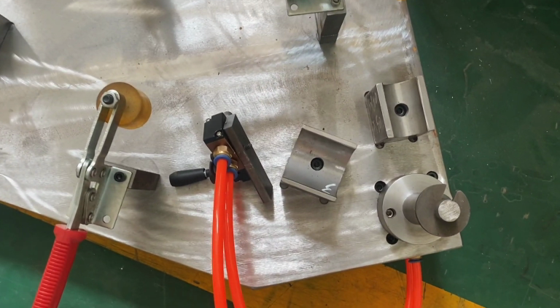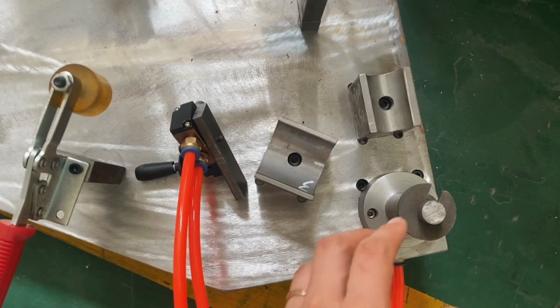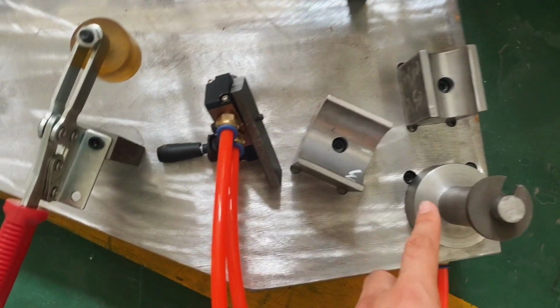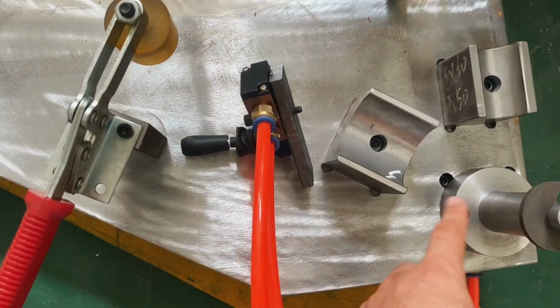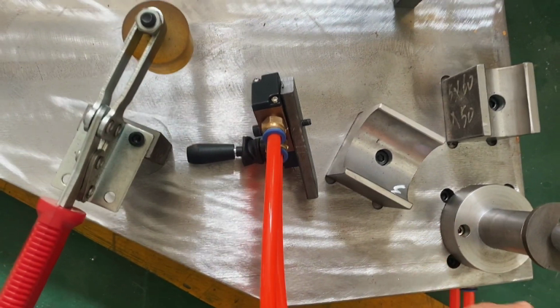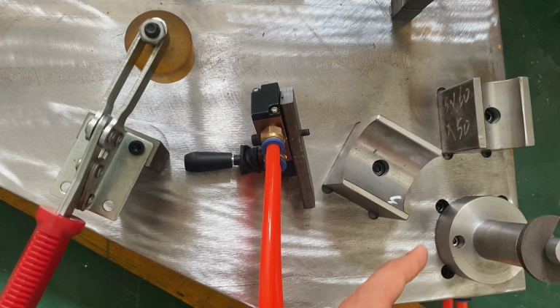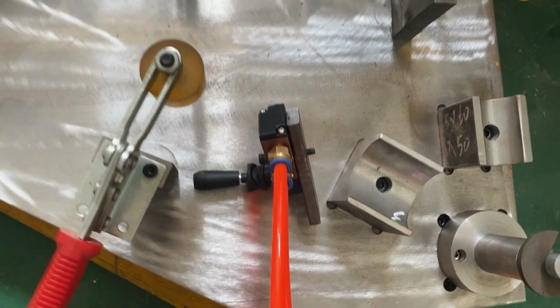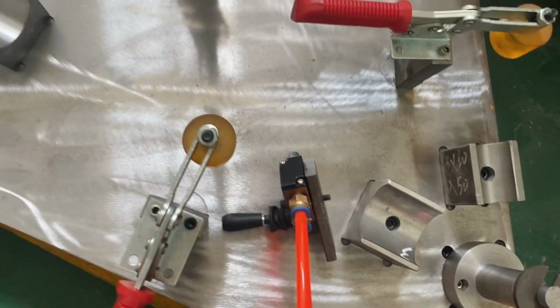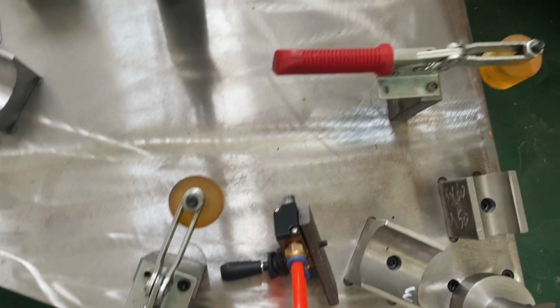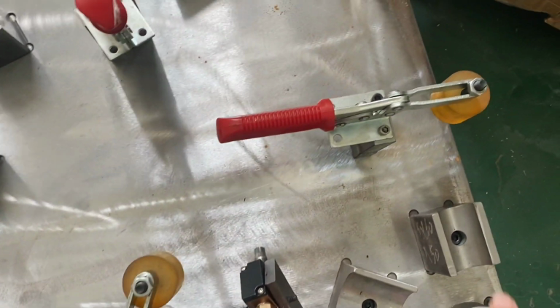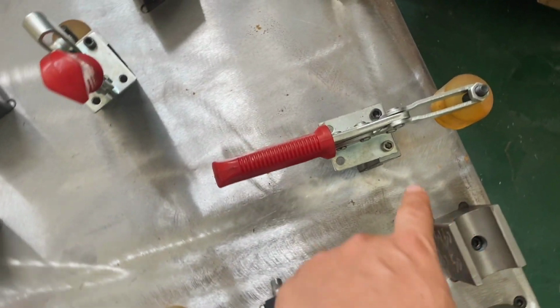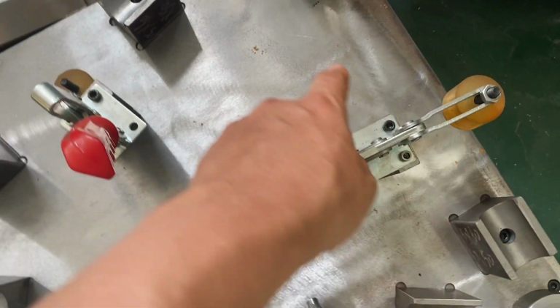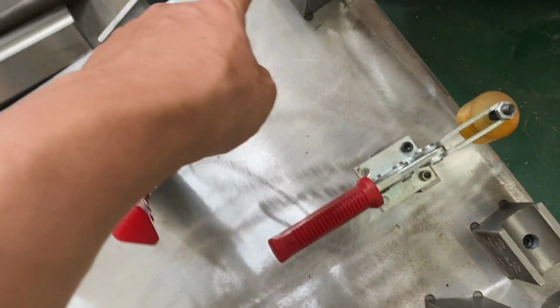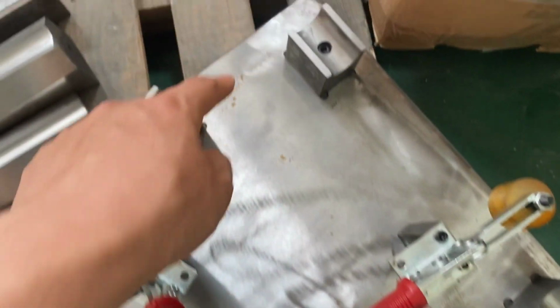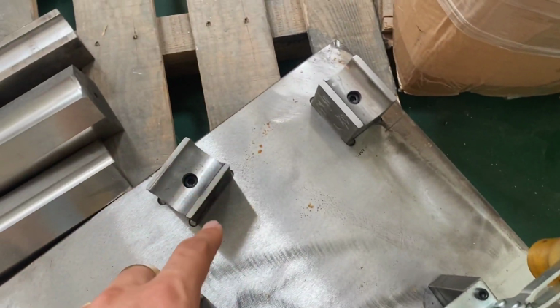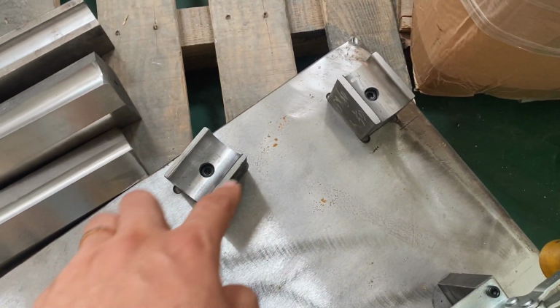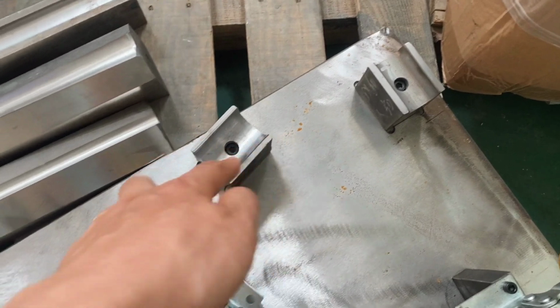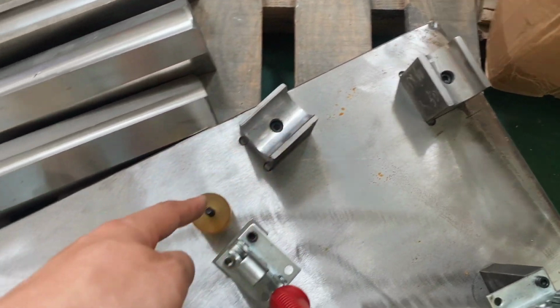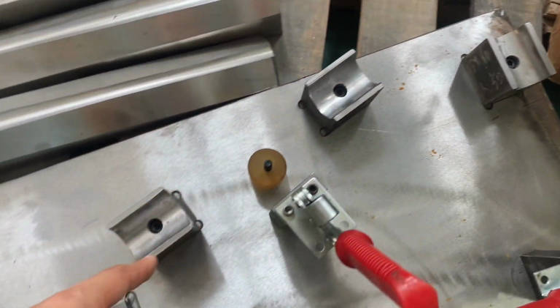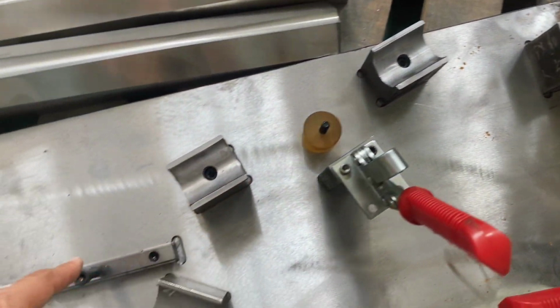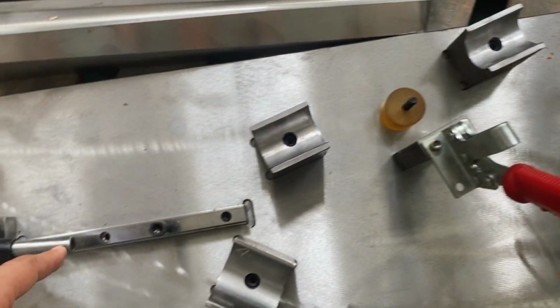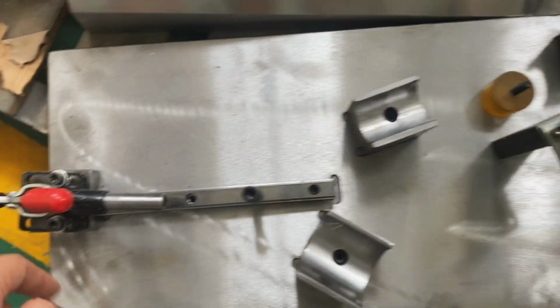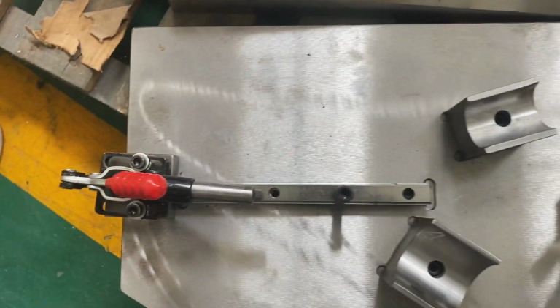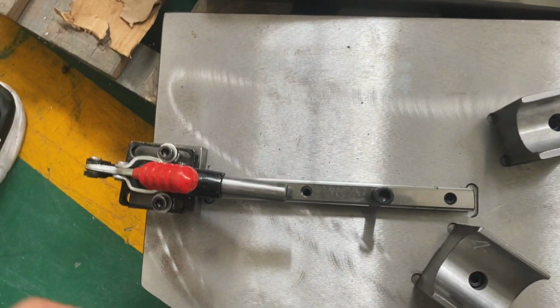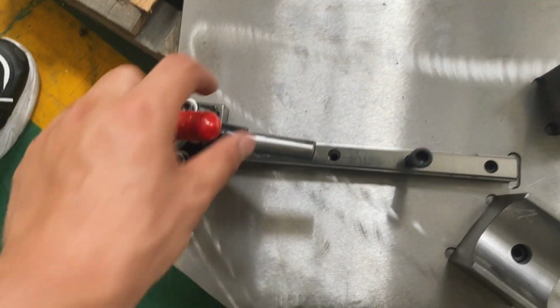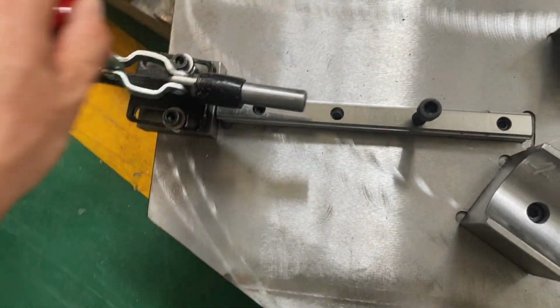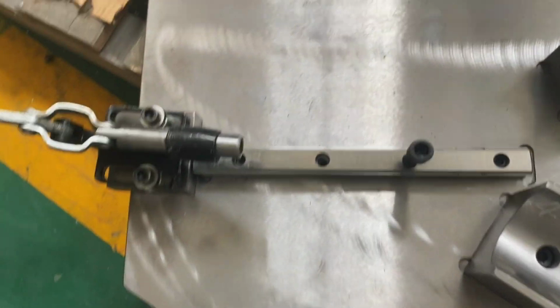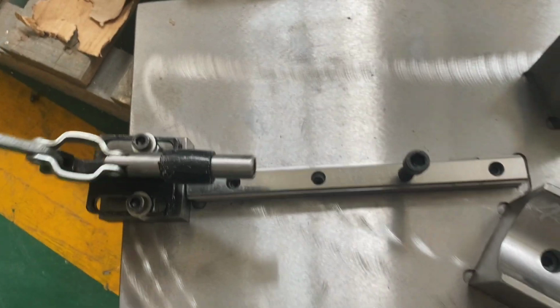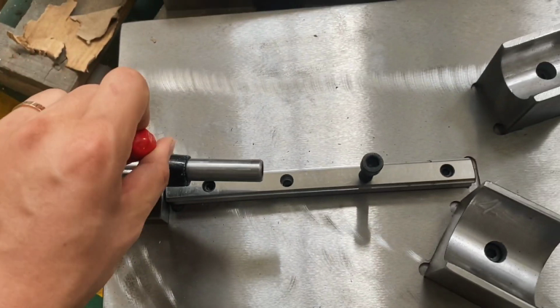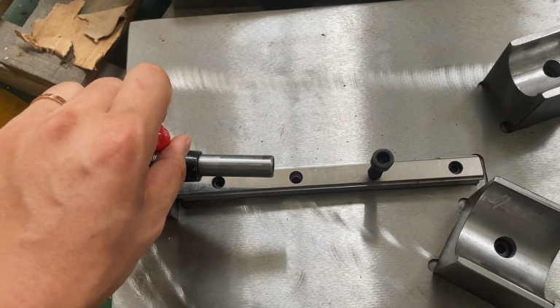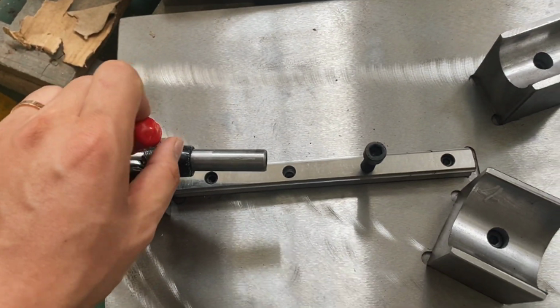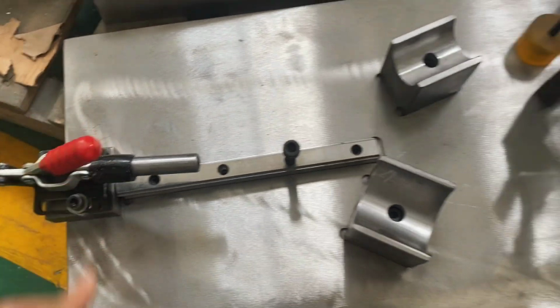Right here is where the bottom bracket goes. We've got the seat tube clamped down in here, the top tube here, the head tube goes here, and below it you'll see a spot for the down tube.